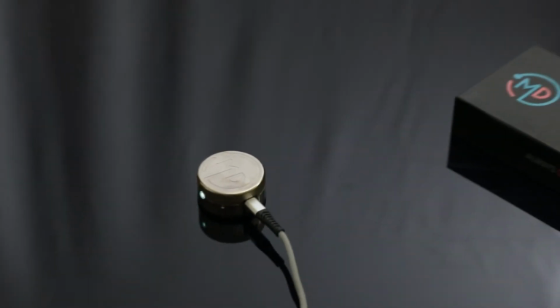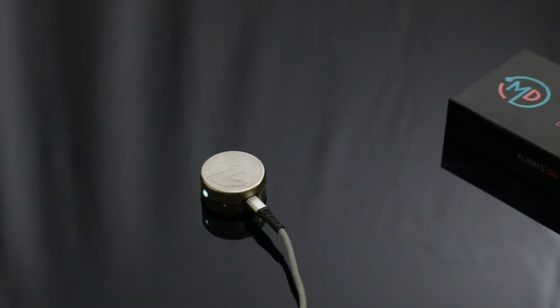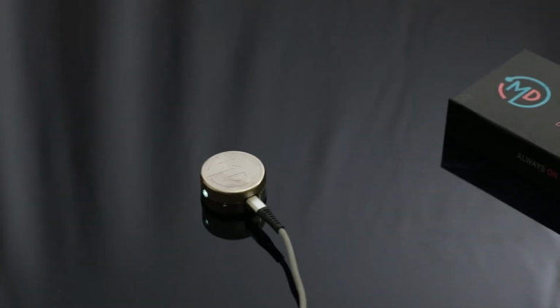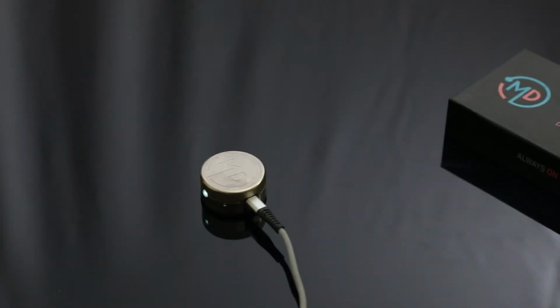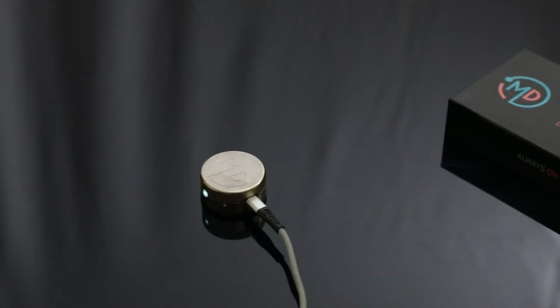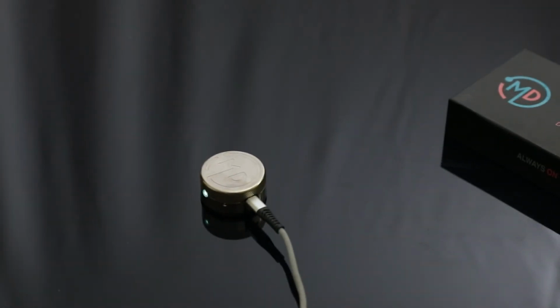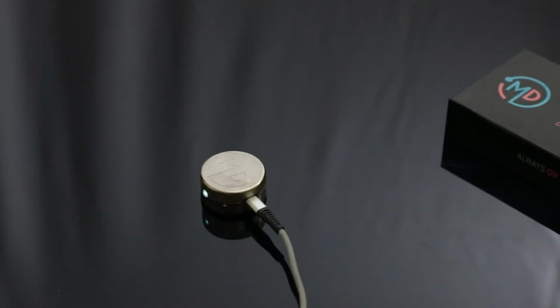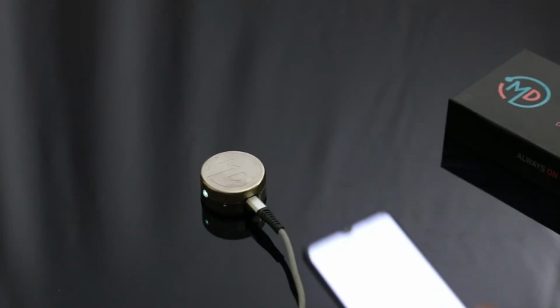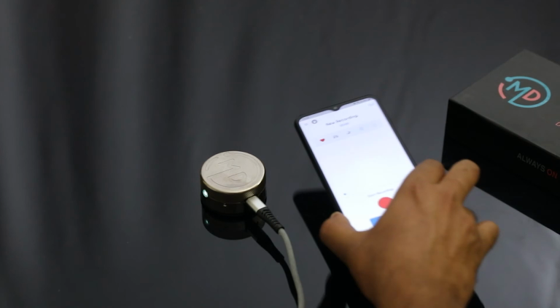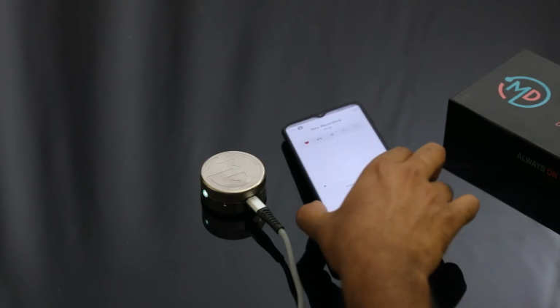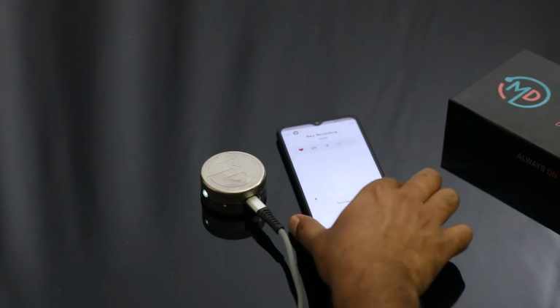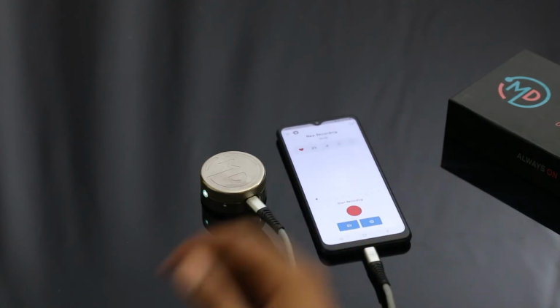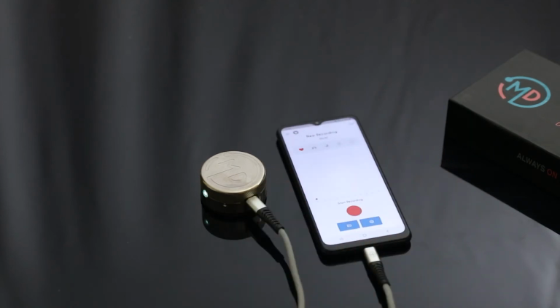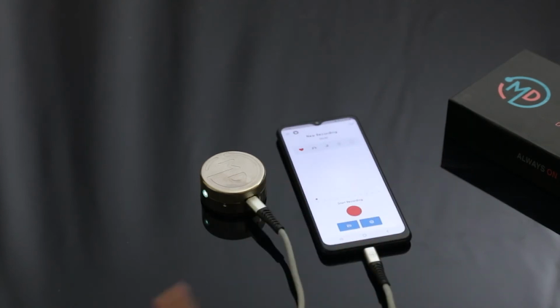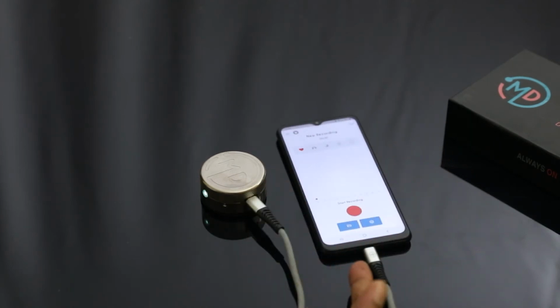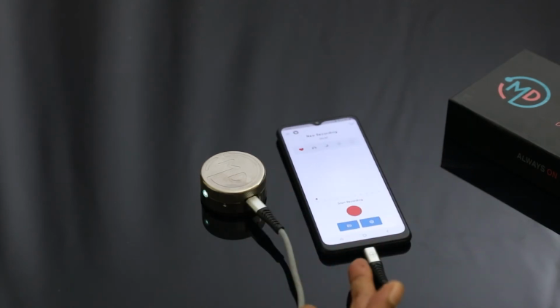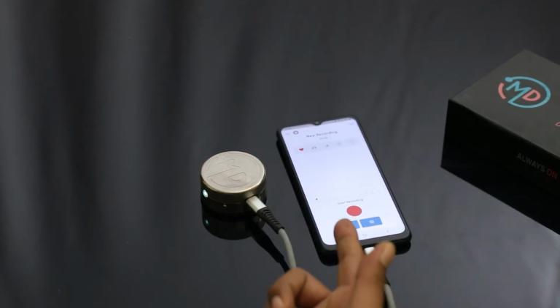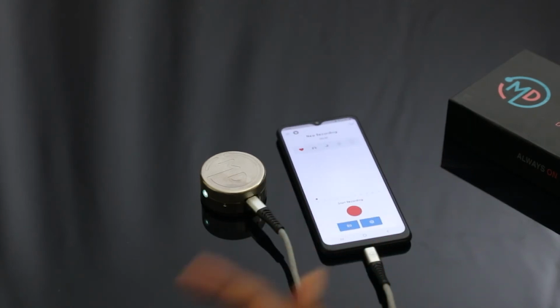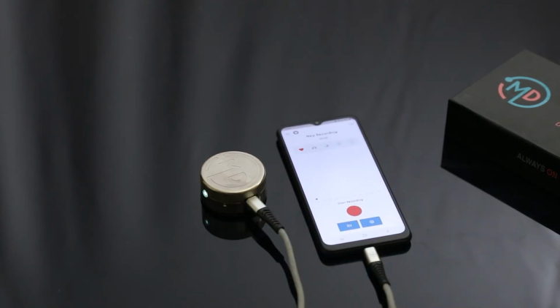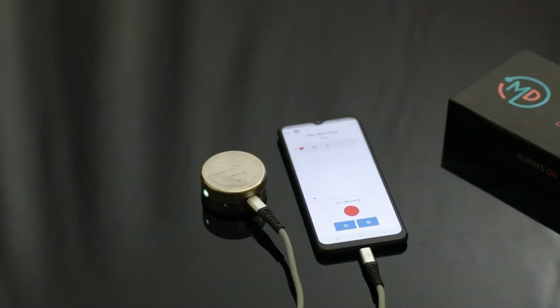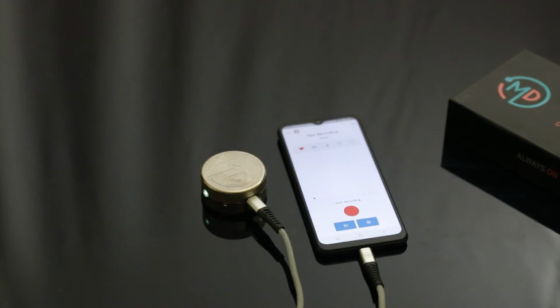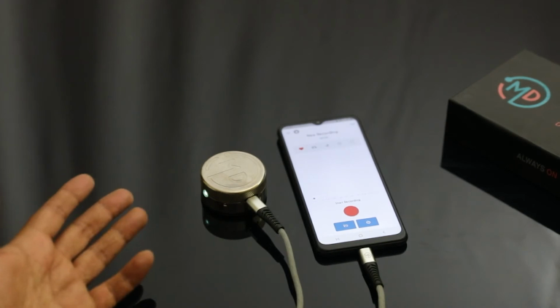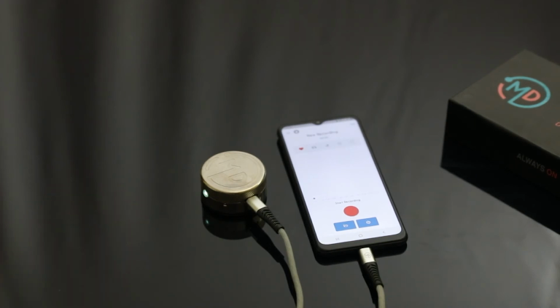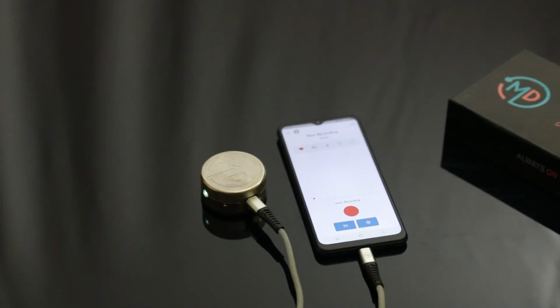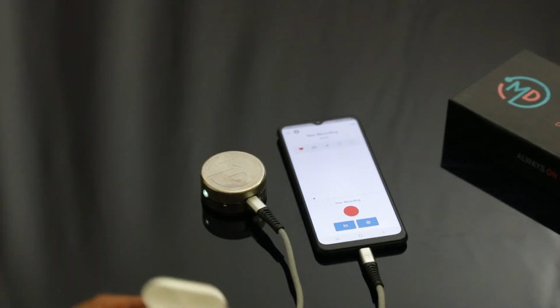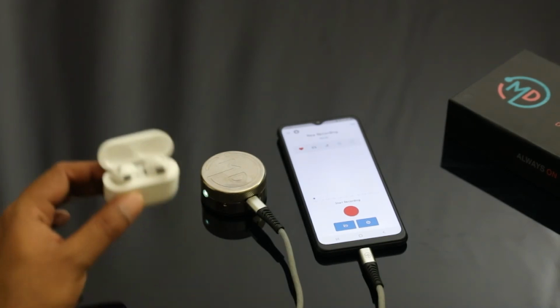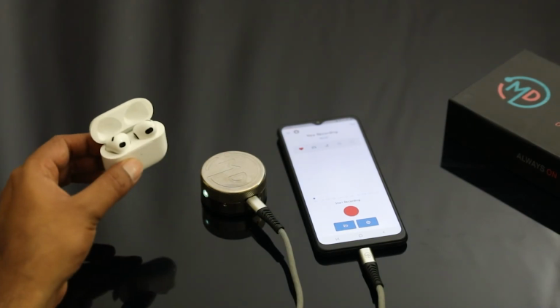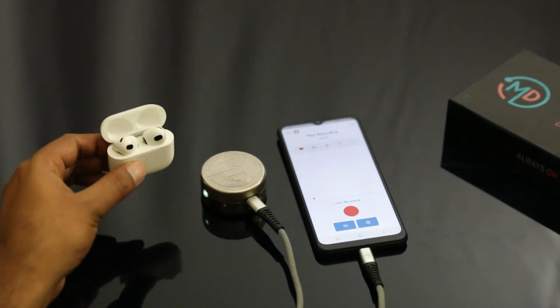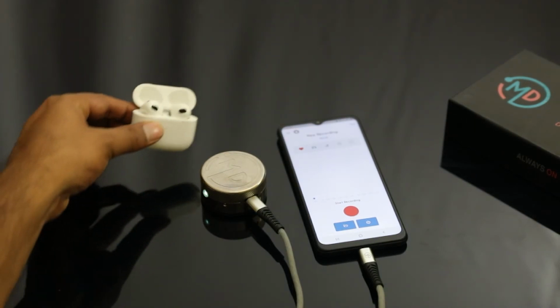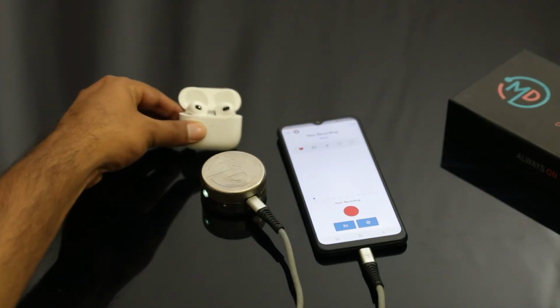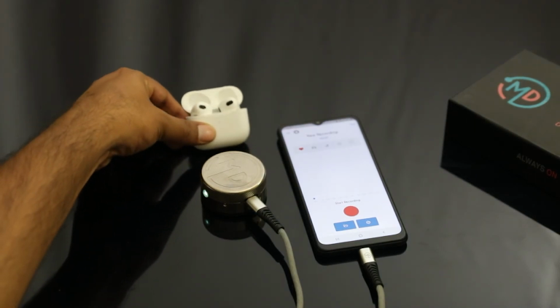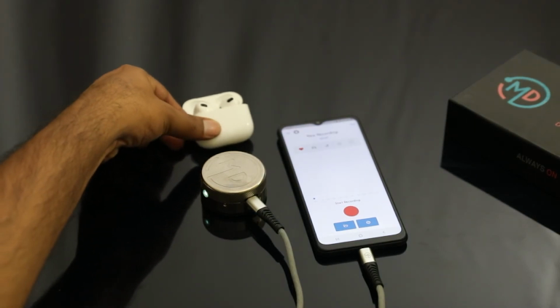To auscultate using Tal, take your mobile phone, download the Sur app, and connect the USB-C cable to the mobile phone. Then take your Bluetooth earphones and connect them to your mobile phone.